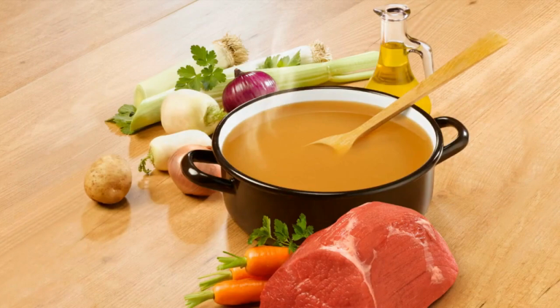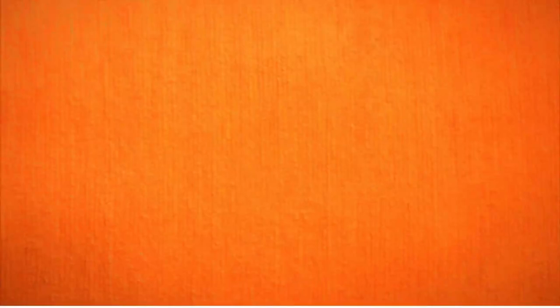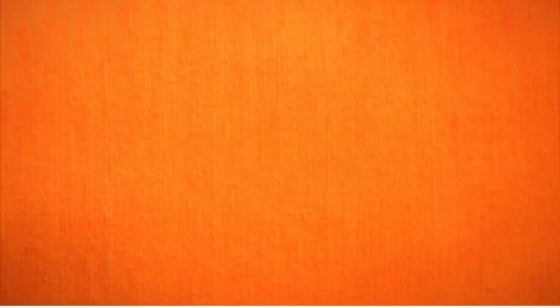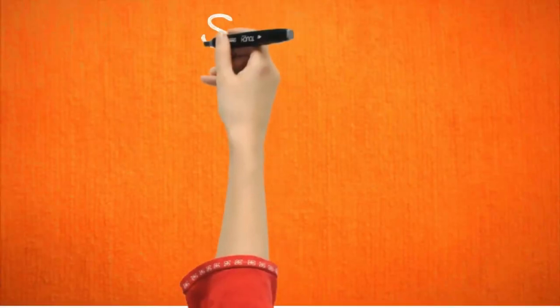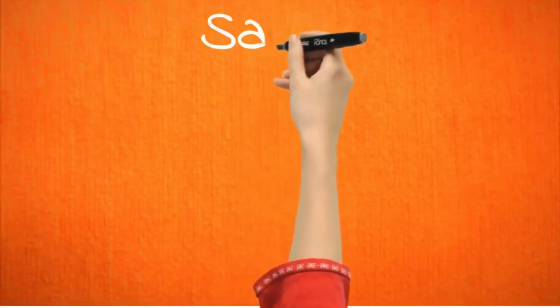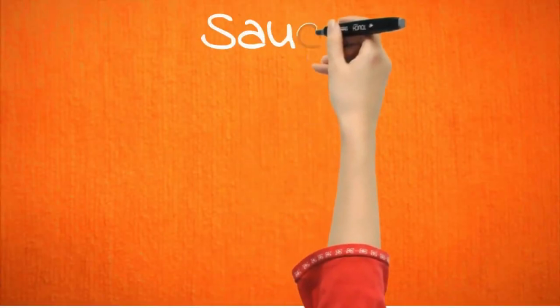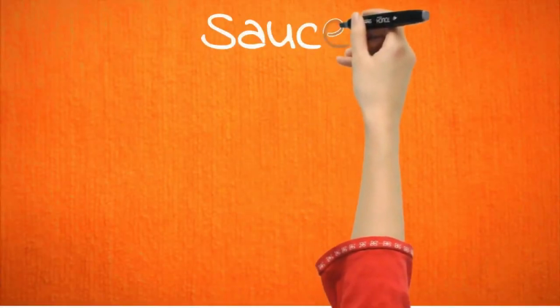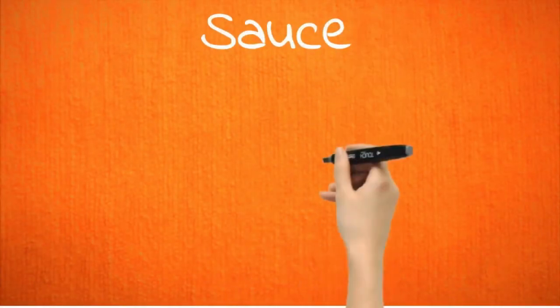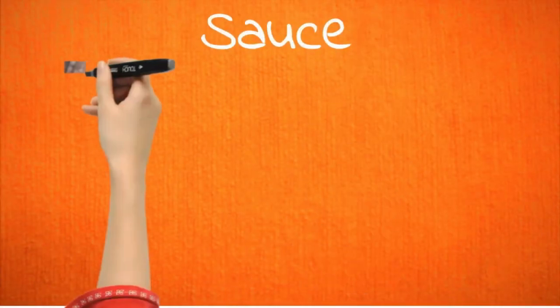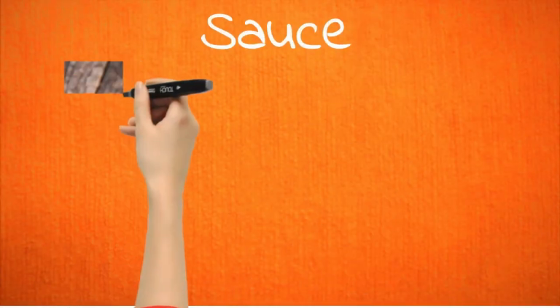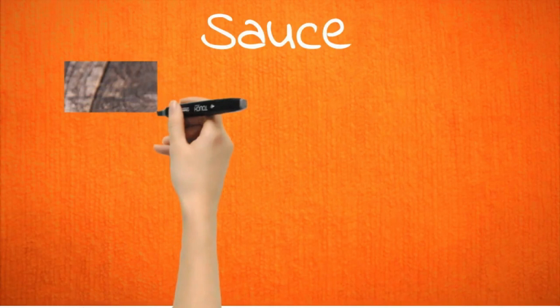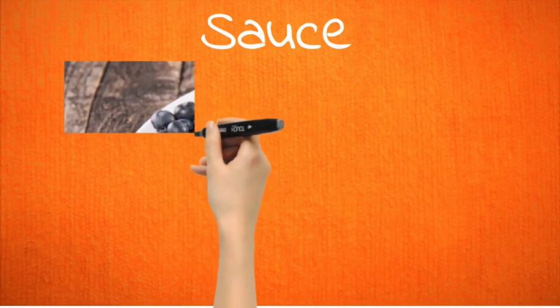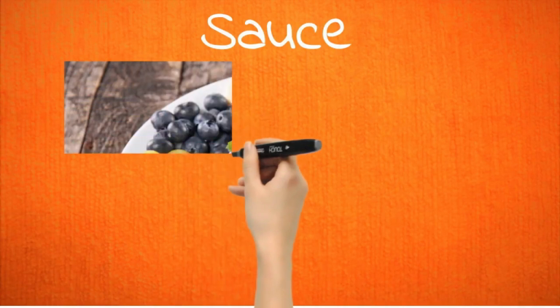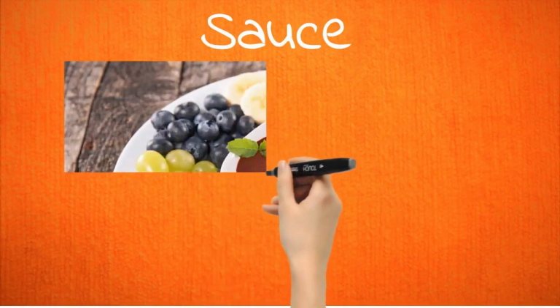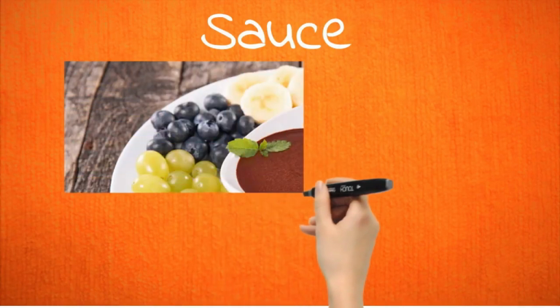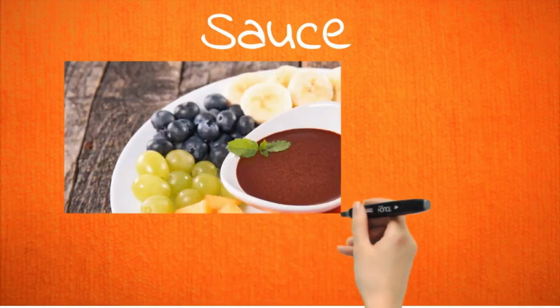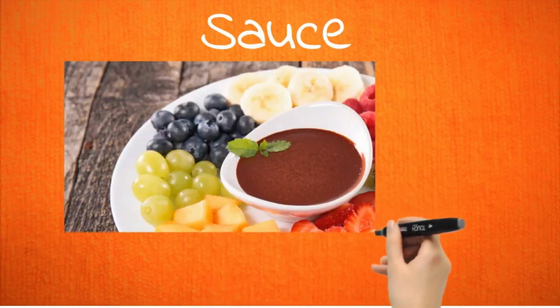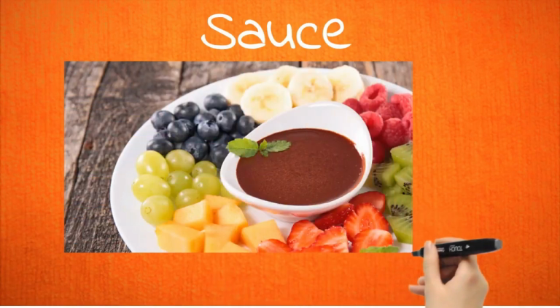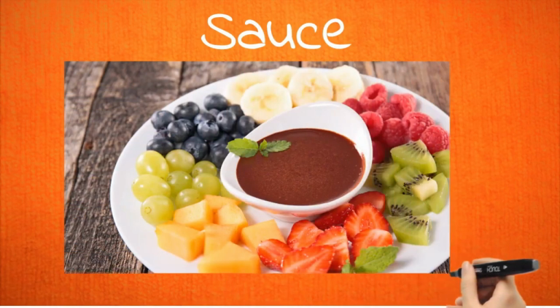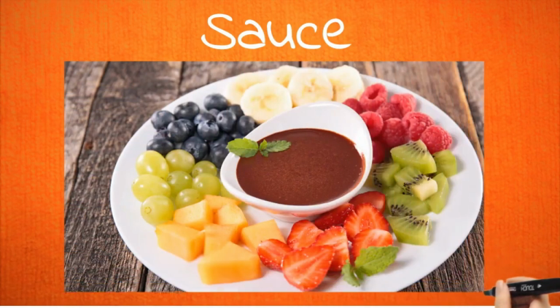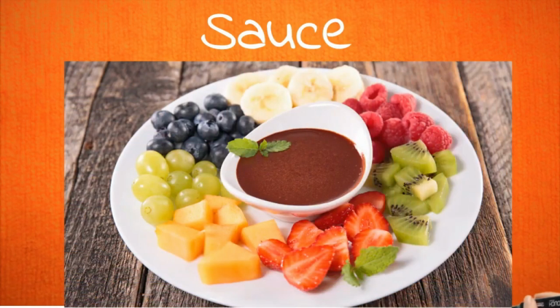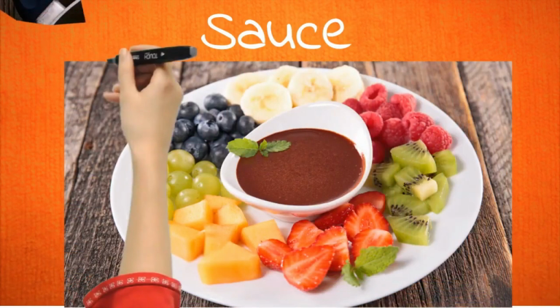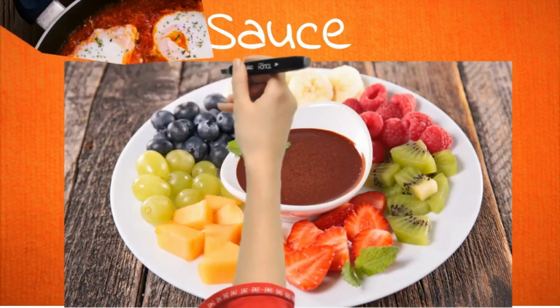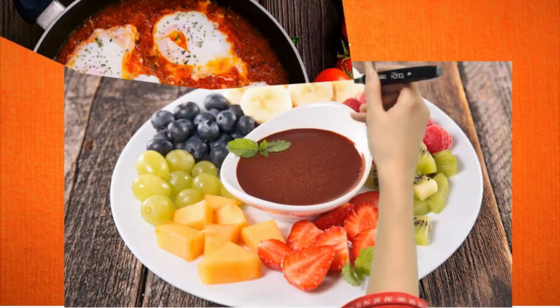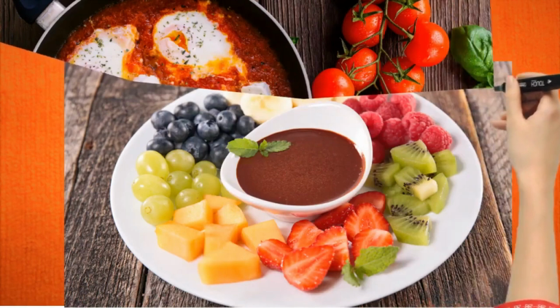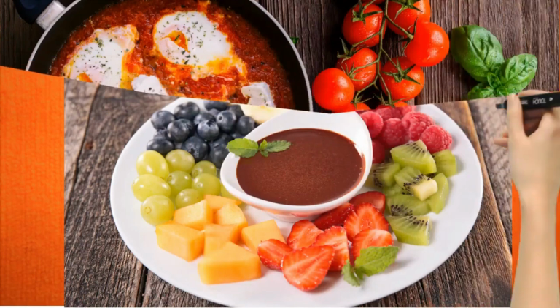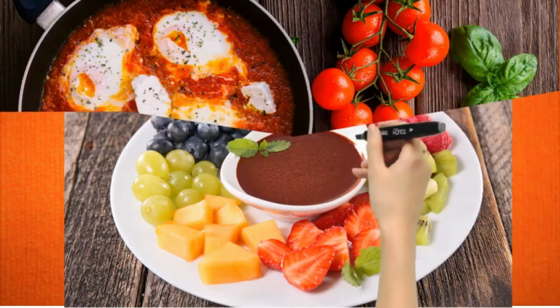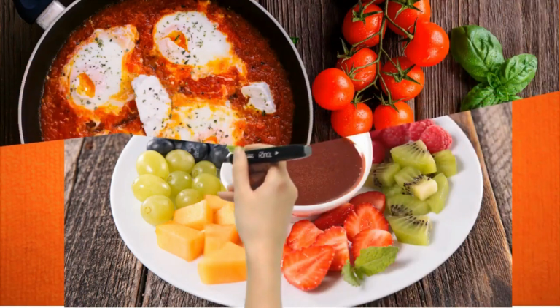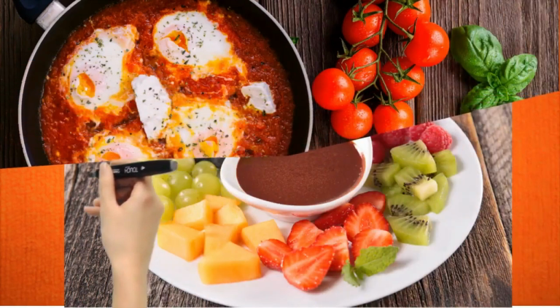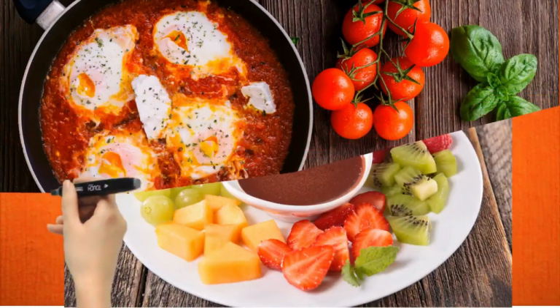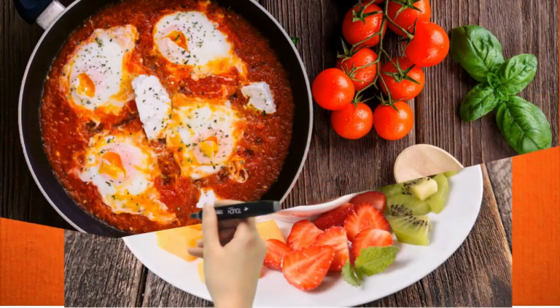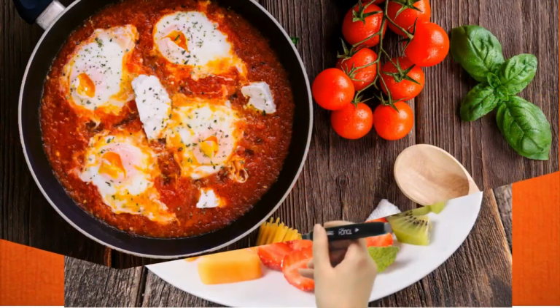Give your sauce some extra thickness, taste, and color by adding your juice pulps to it, especially for your spaghetti sauce. Wouldn't it be the best way to sneak some veggies and fruits for your children to enjoy?